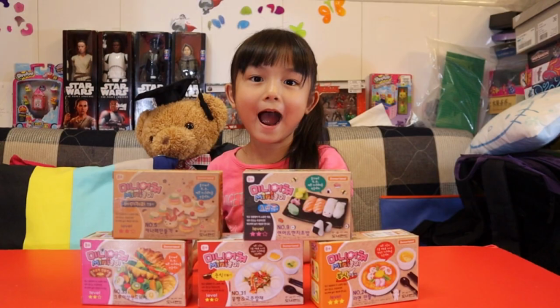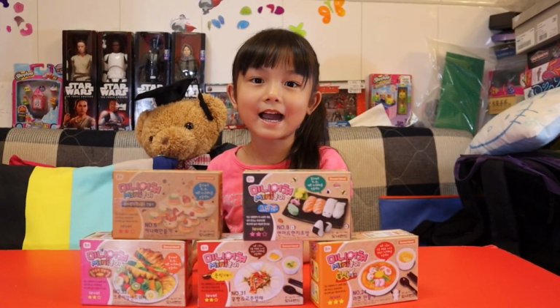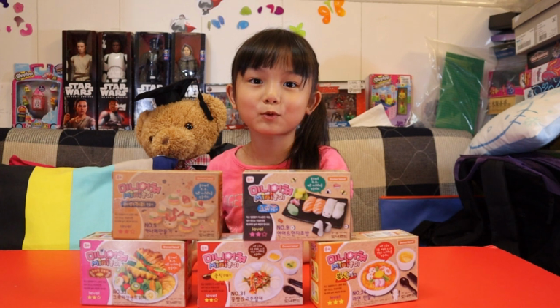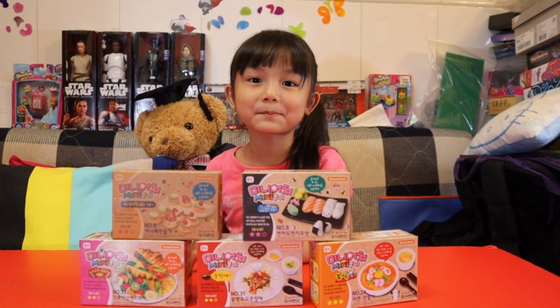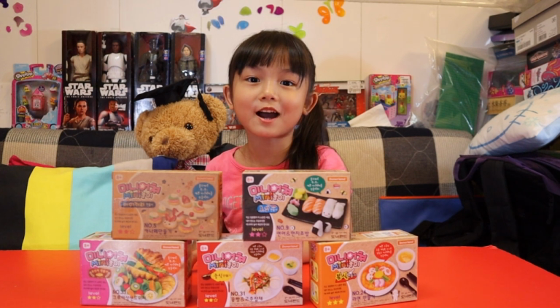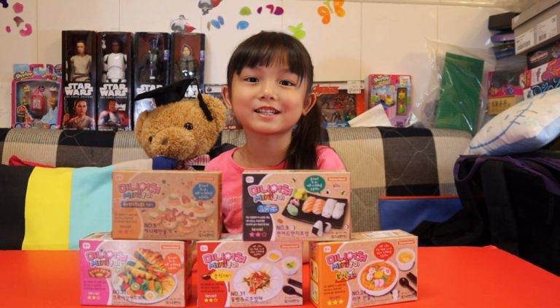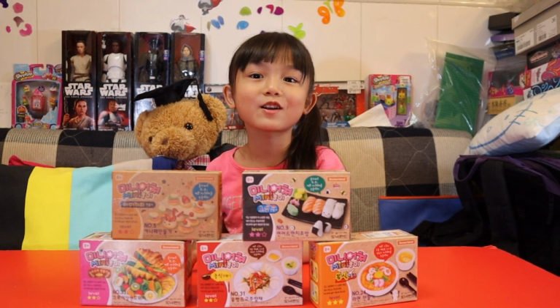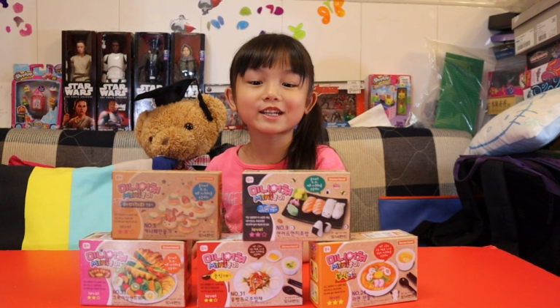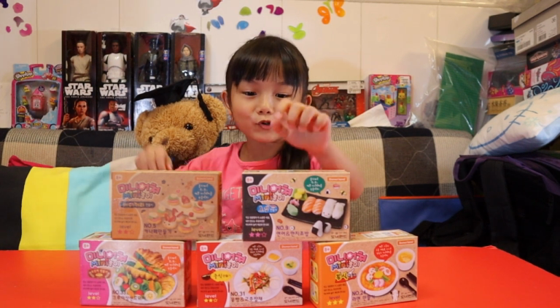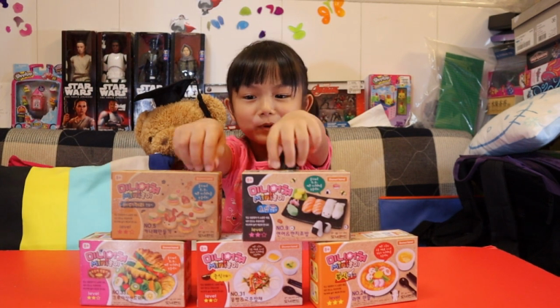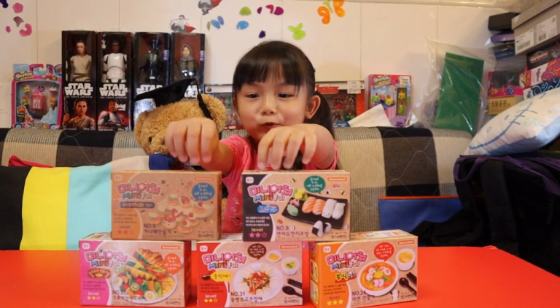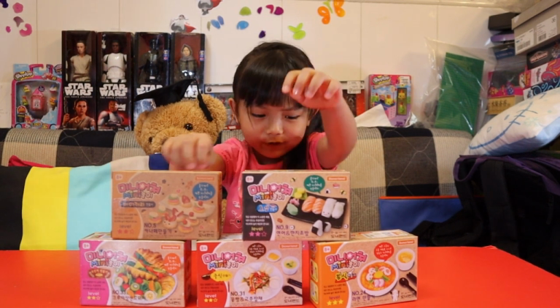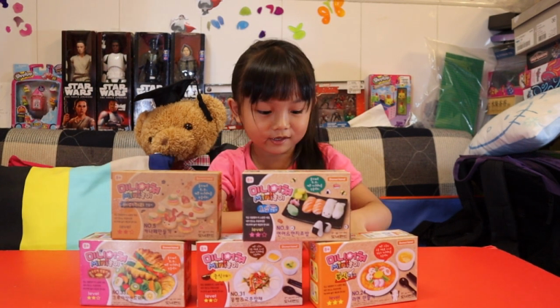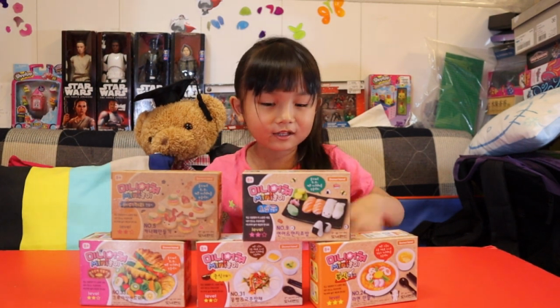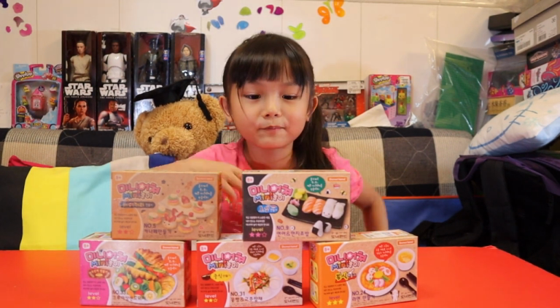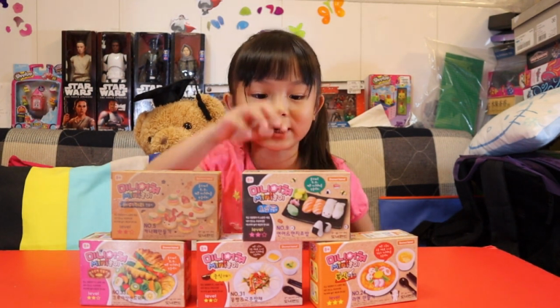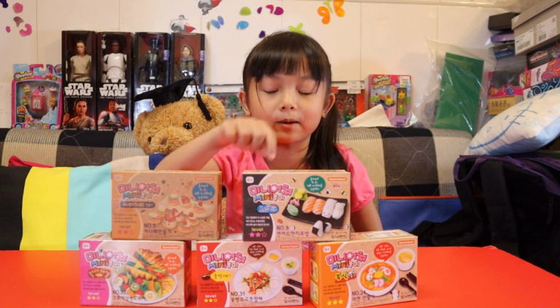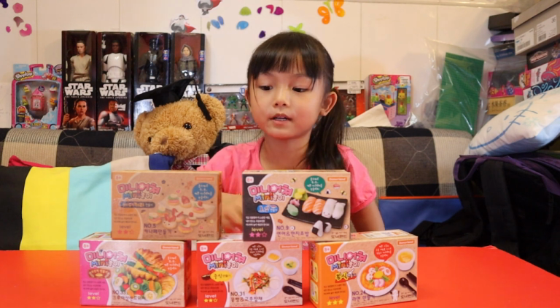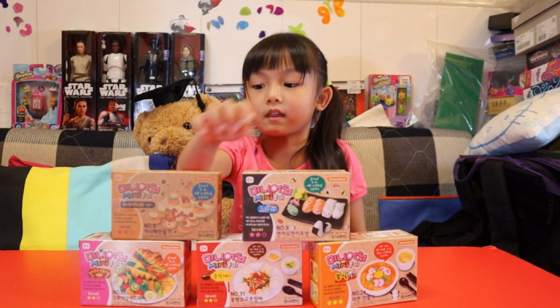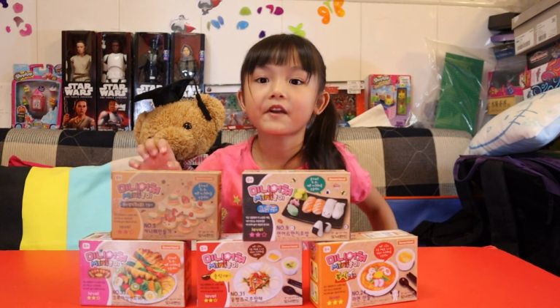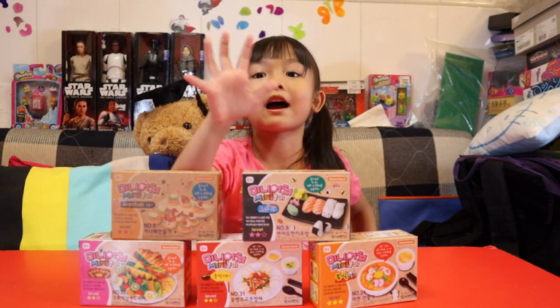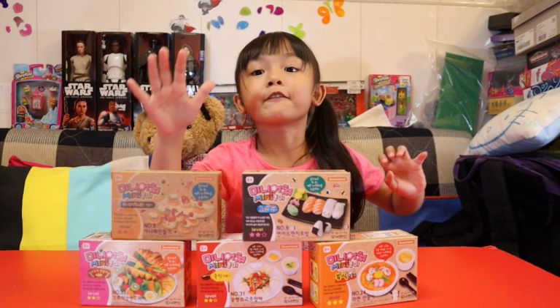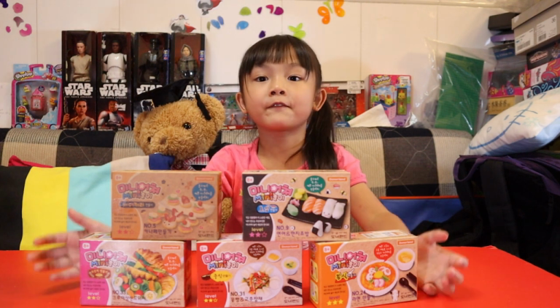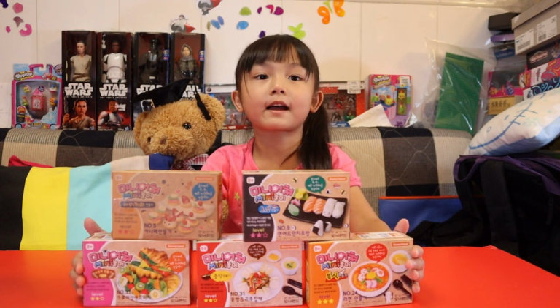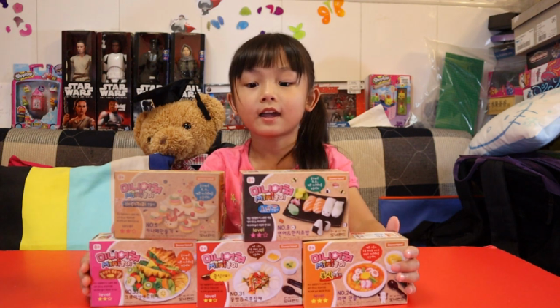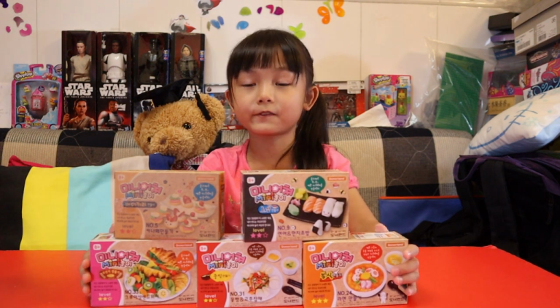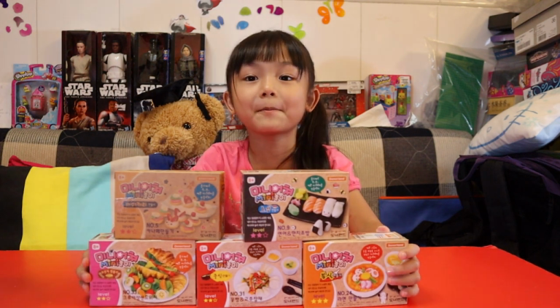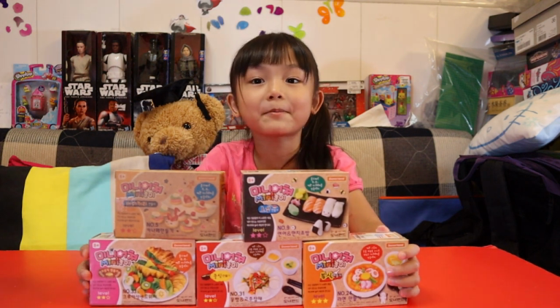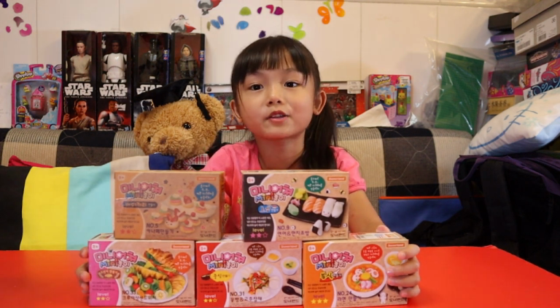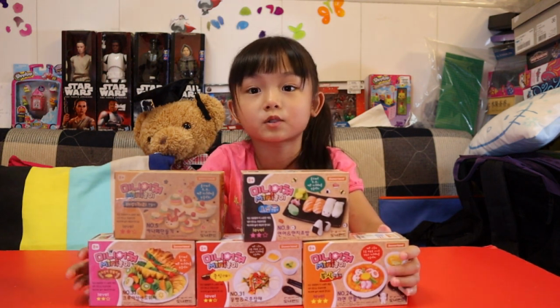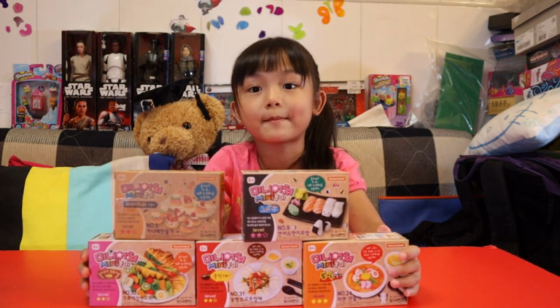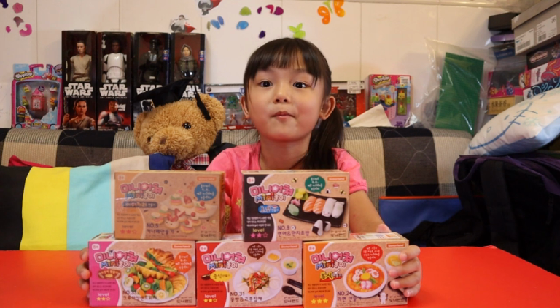Hi guys, welcome to Audrey's channel. Today we're going to open whatever this is — it's kind of play-doh, you can build stuff. We have five packs and you have to comment down below which one I'm going to open.